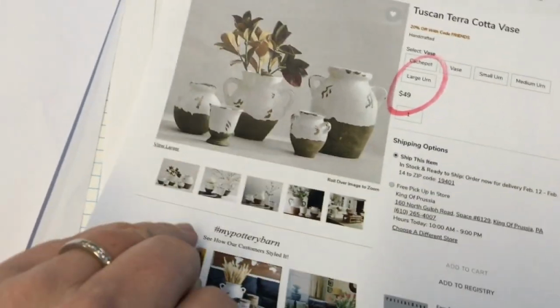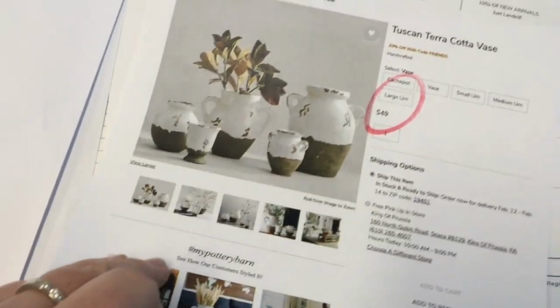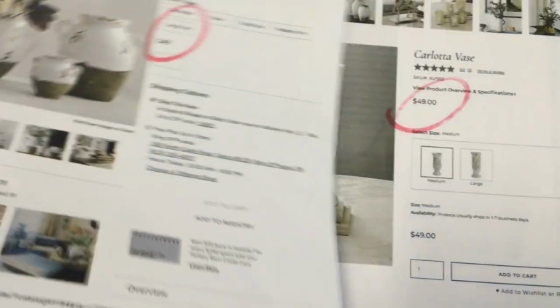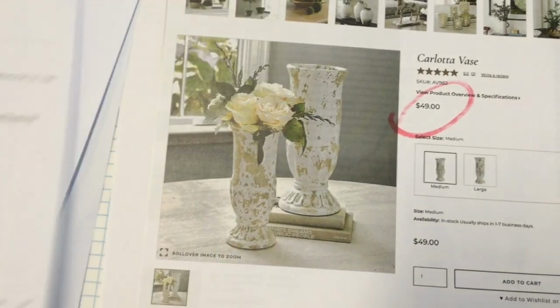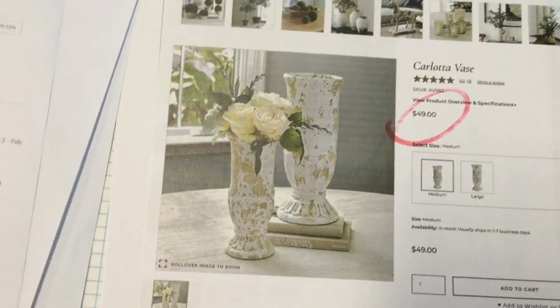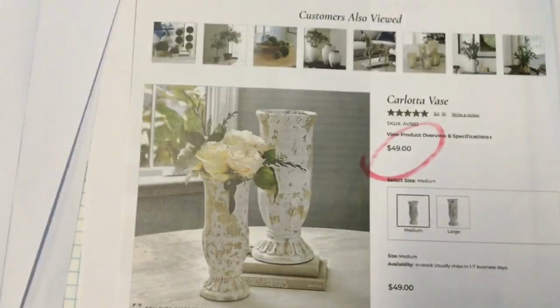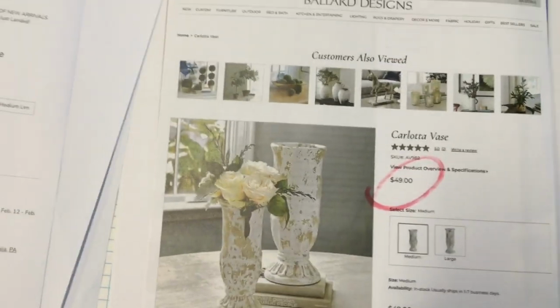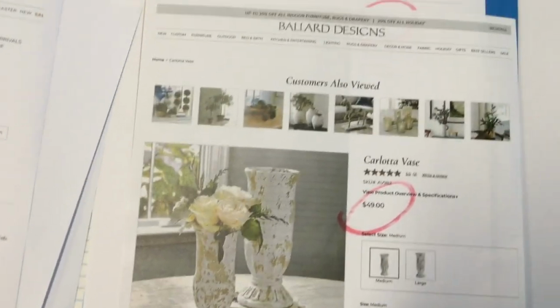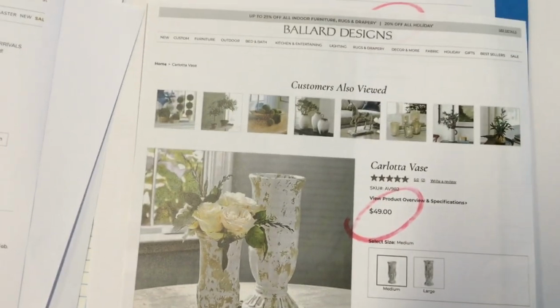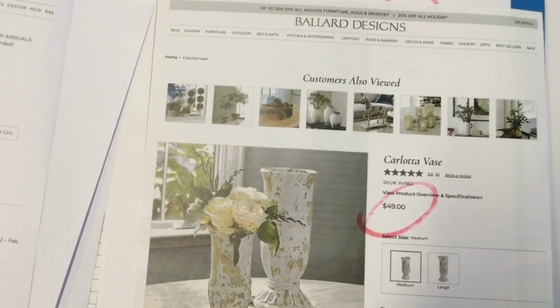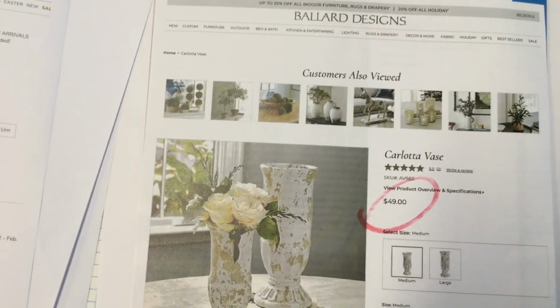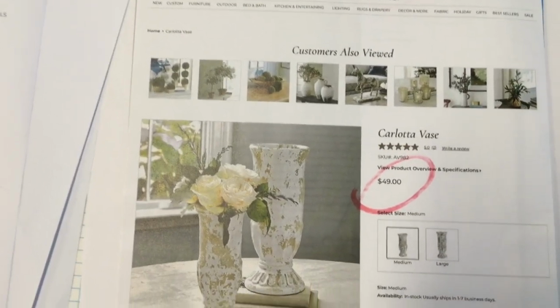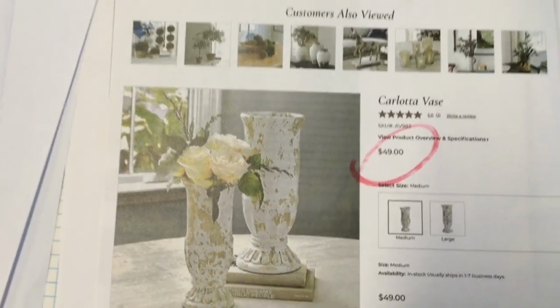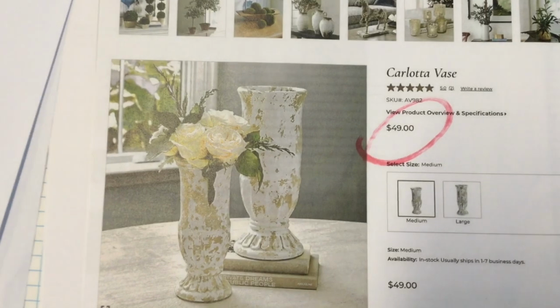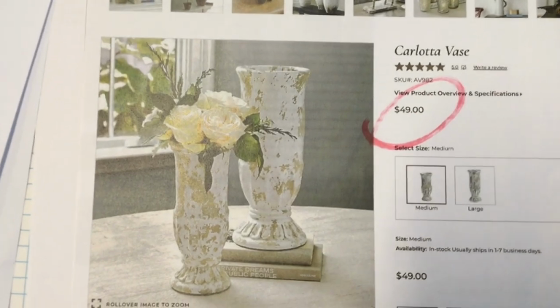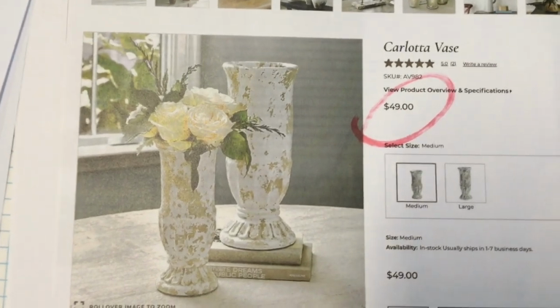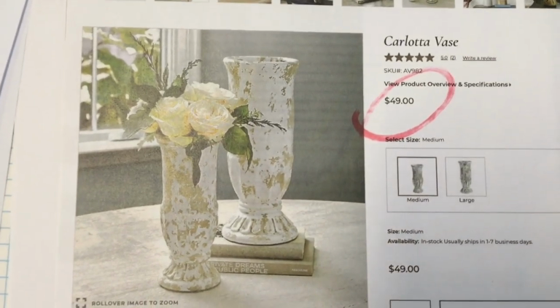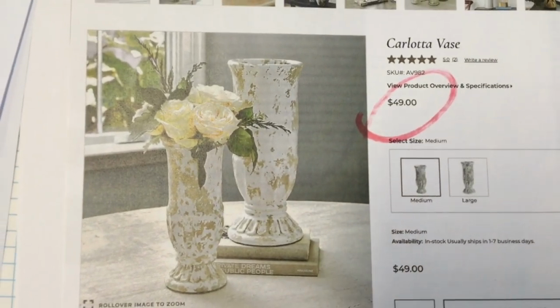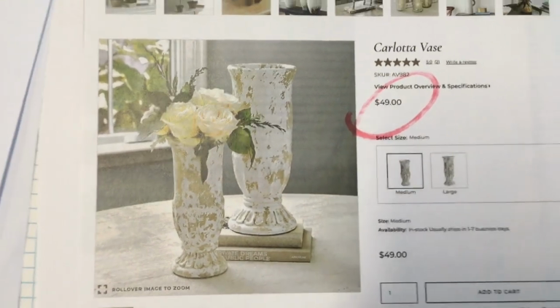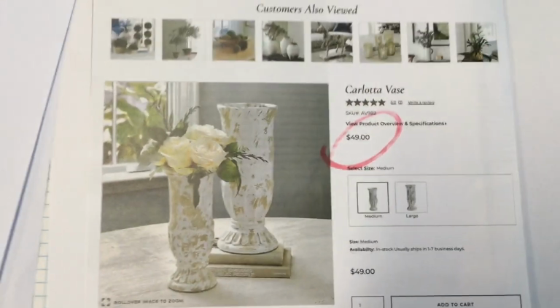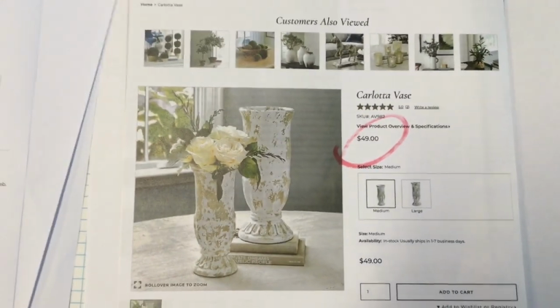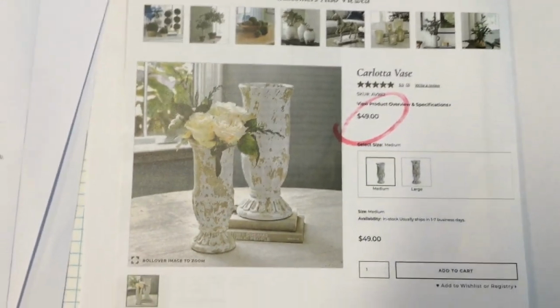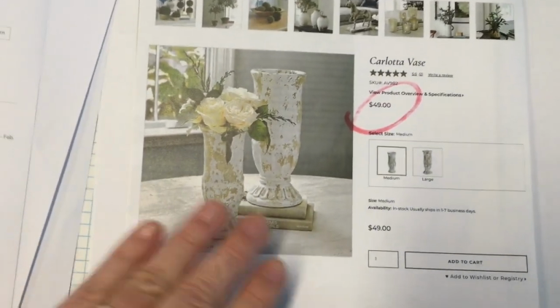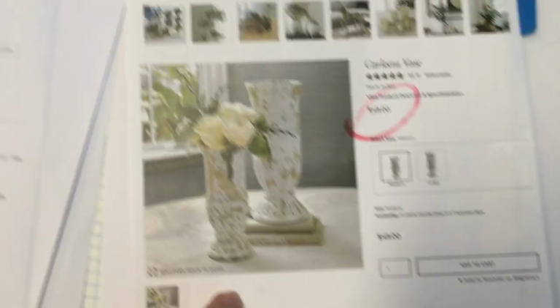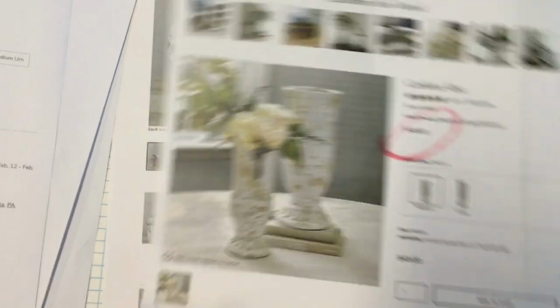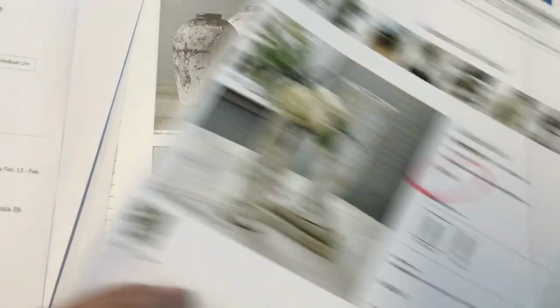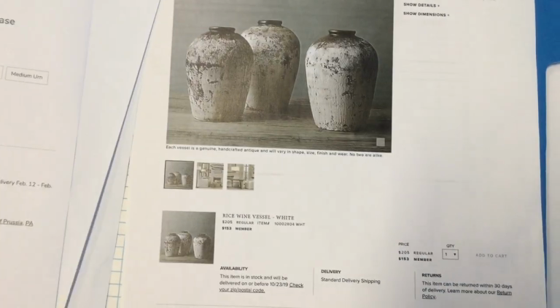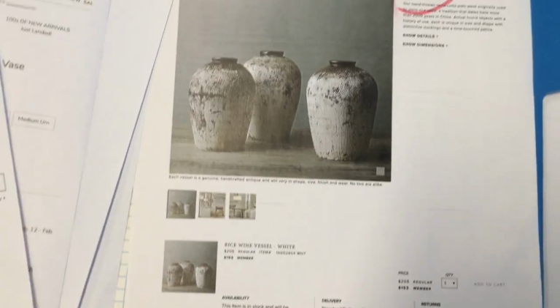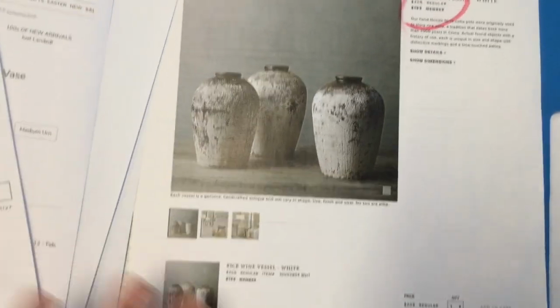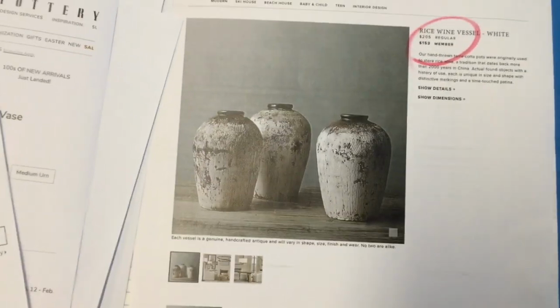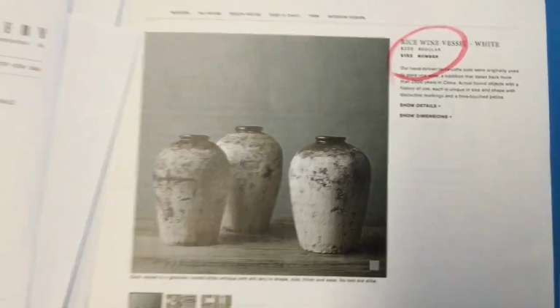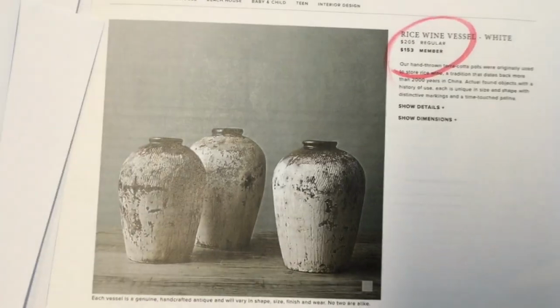I have three items to share. The first are these Tuscan style vases that Pottery Barn has — they start at $49. I also love this Carlotta vase produced by Ballard Designs, my absolute favorite. I love everything they have, but they start at $49 as well.